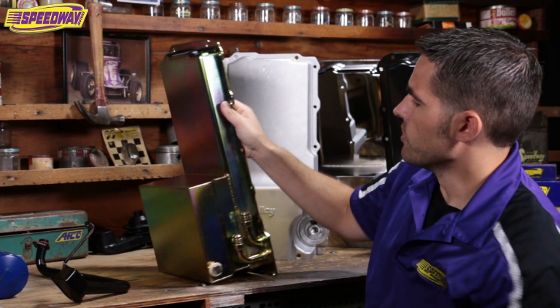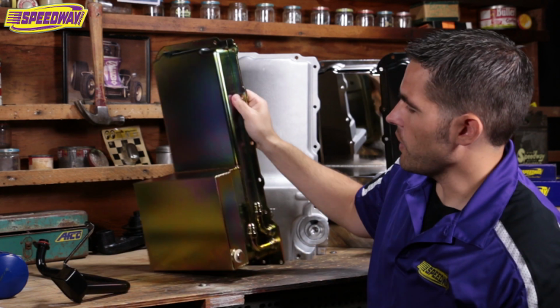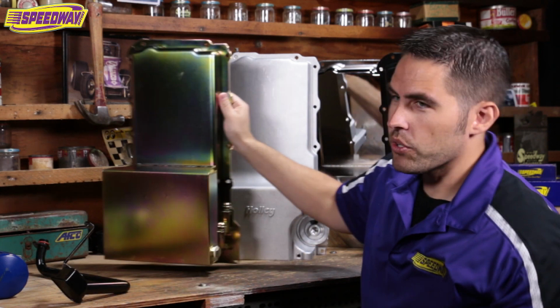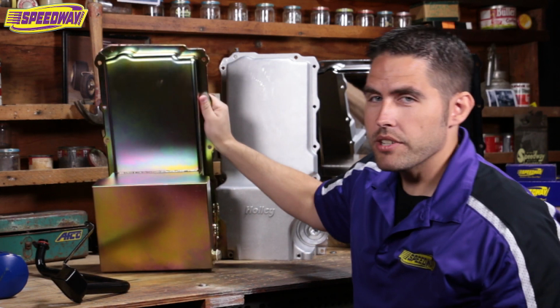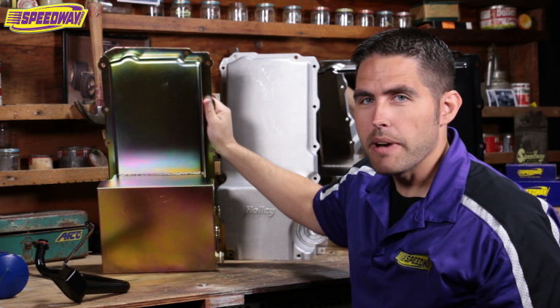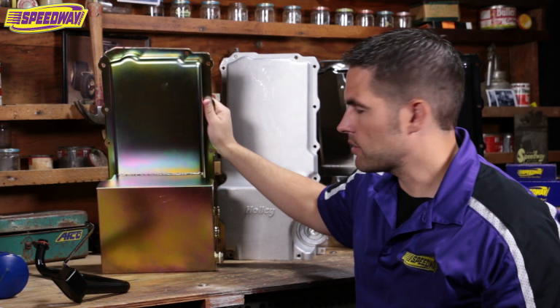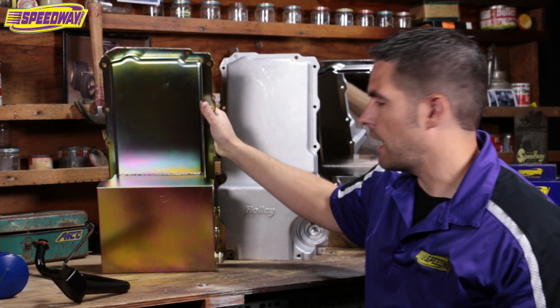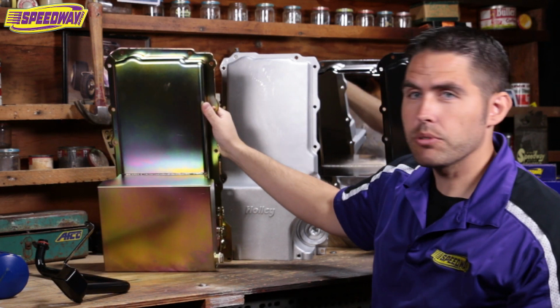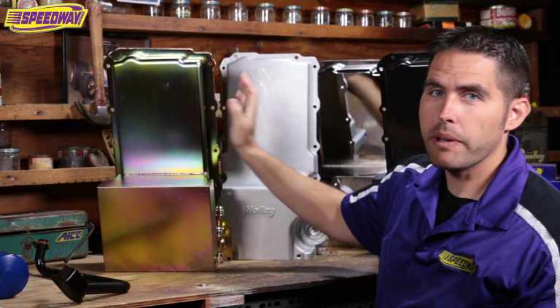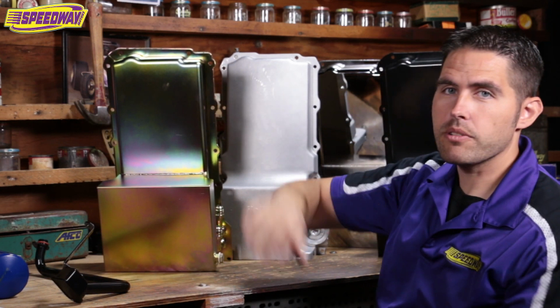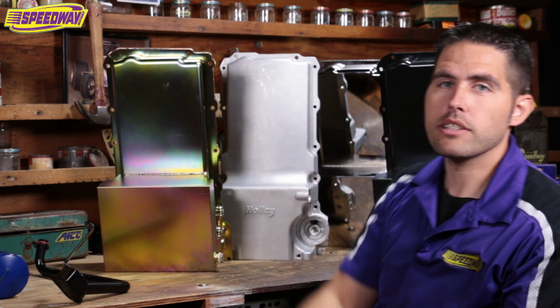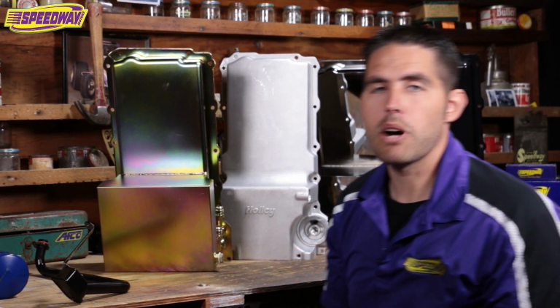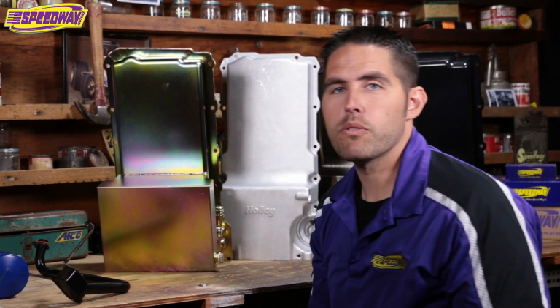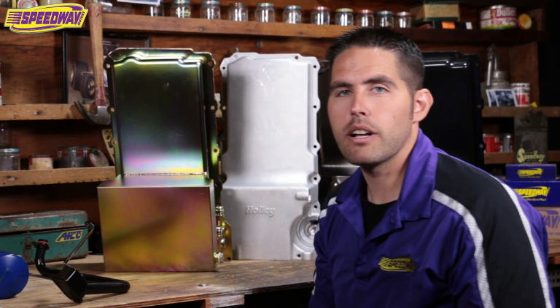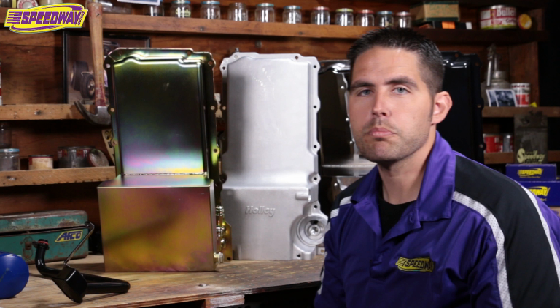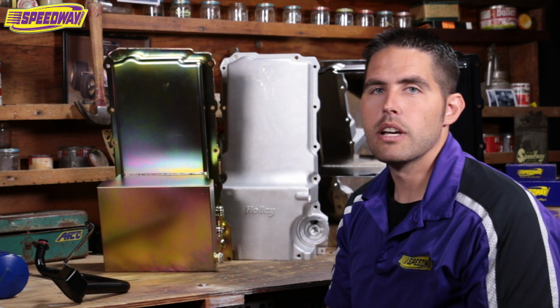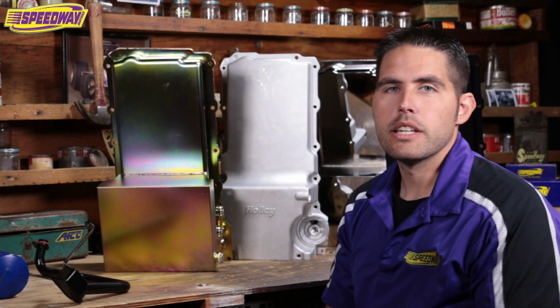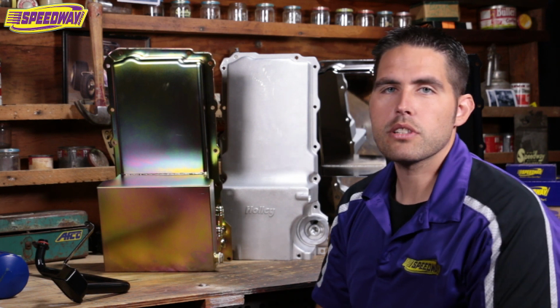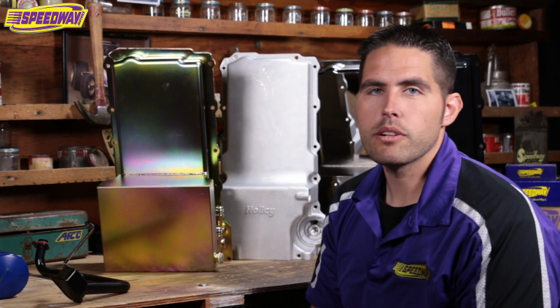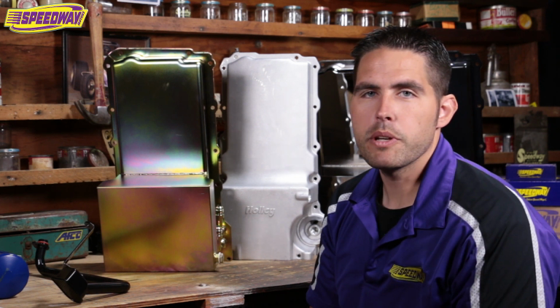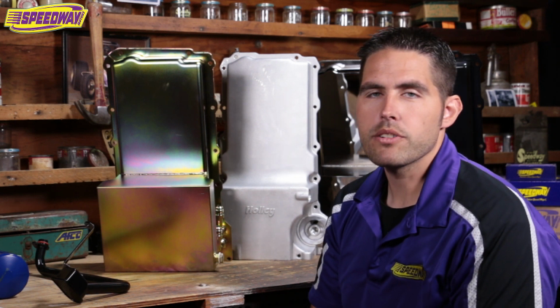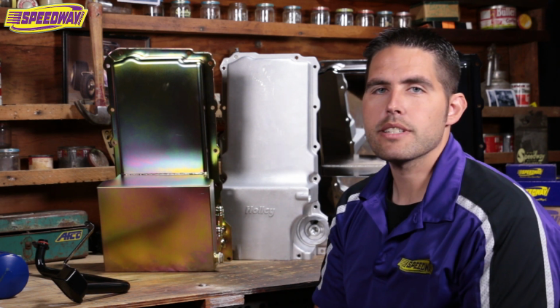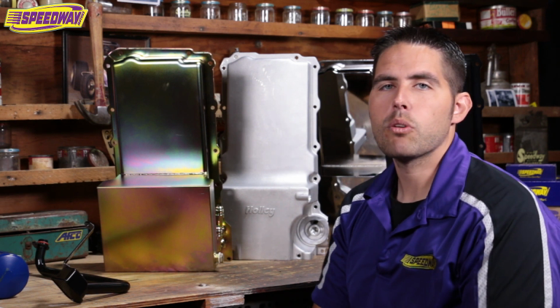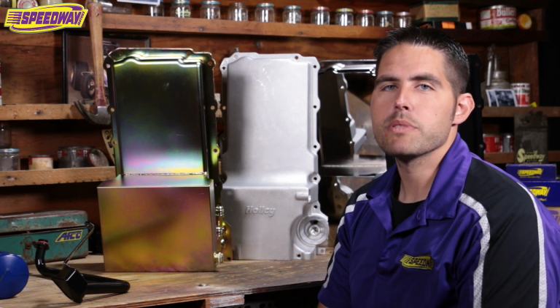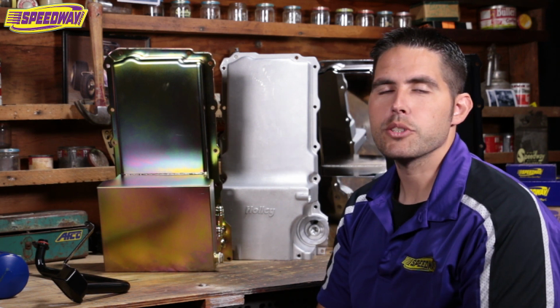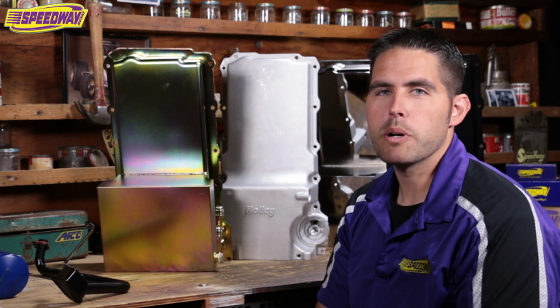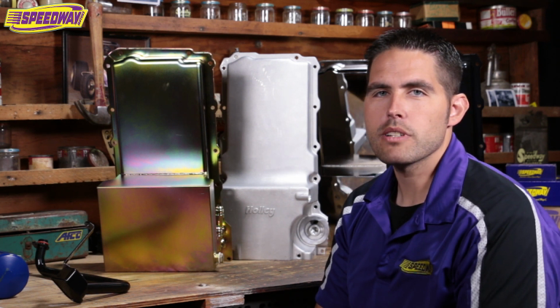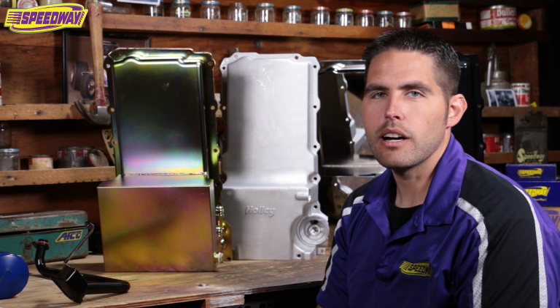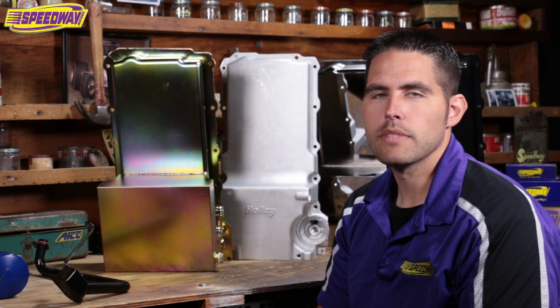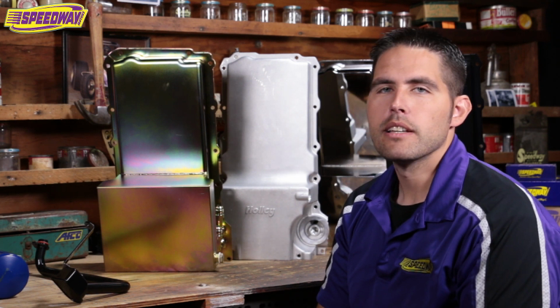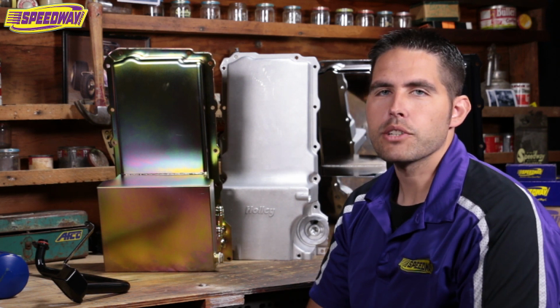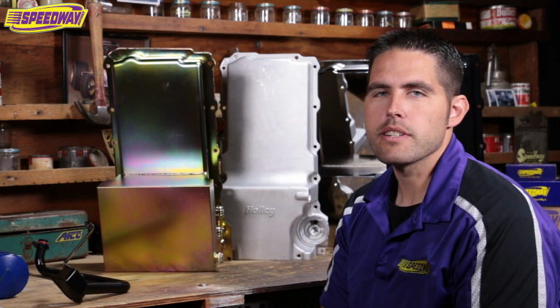If you have any questions about LS oil pans or anything to do with swapping your LS motor, give us a call here at Speedway or check us out on our website at SpeedwayMotors.com. Thanks for visiting.